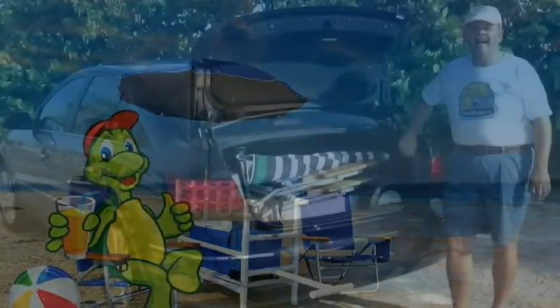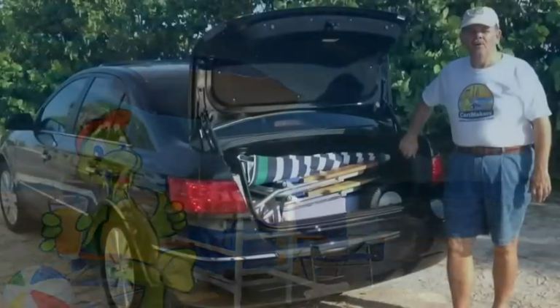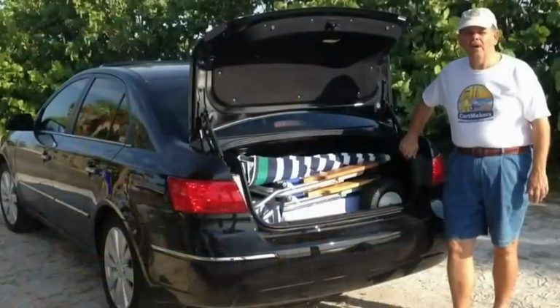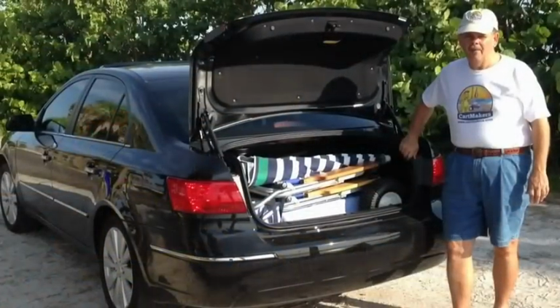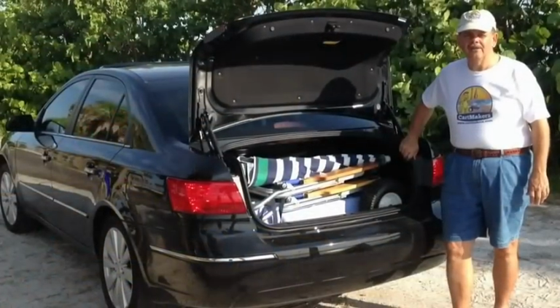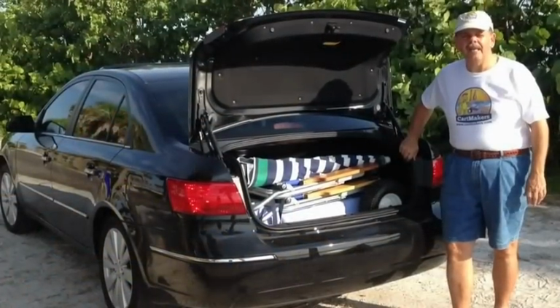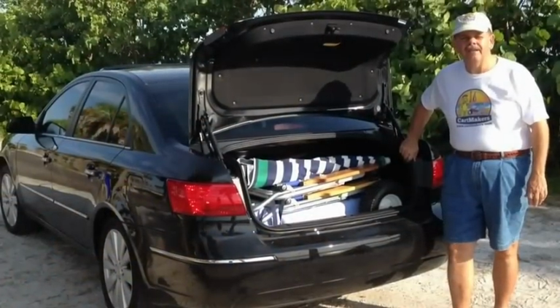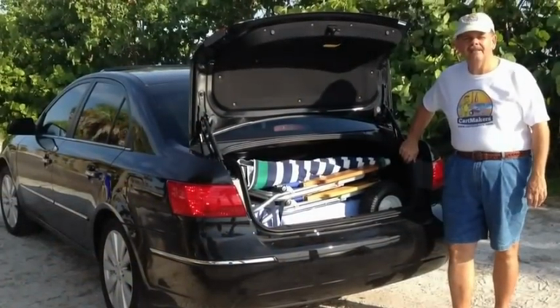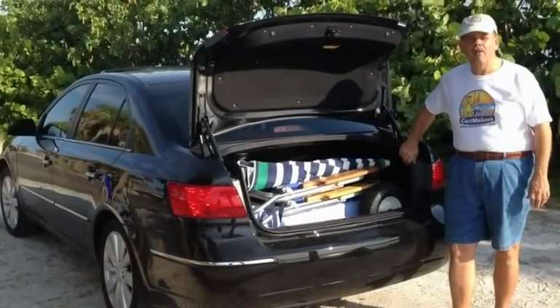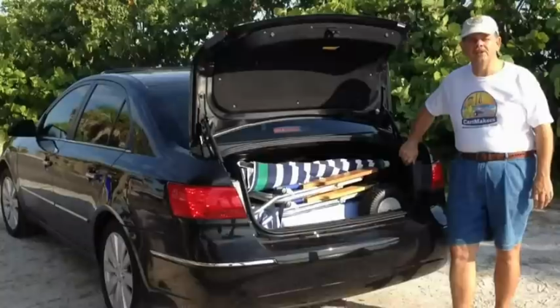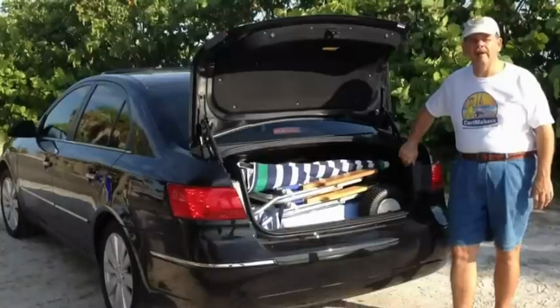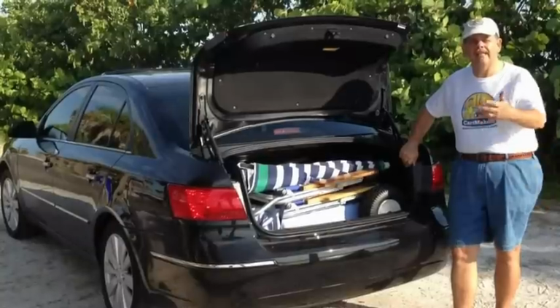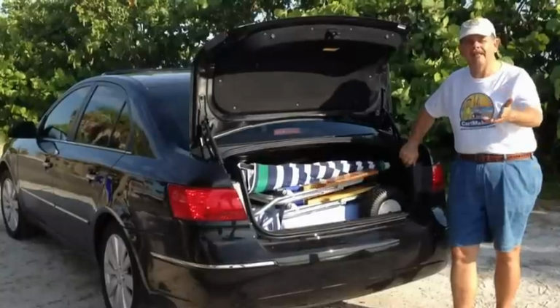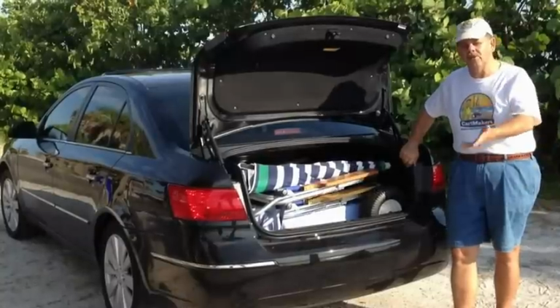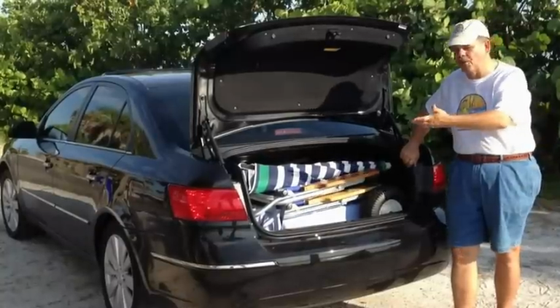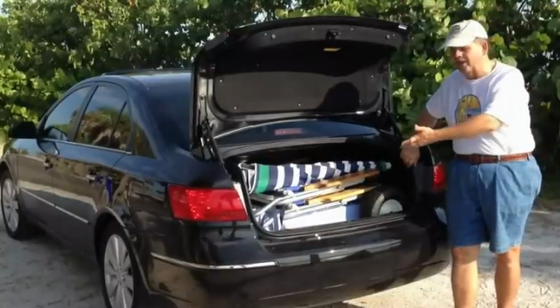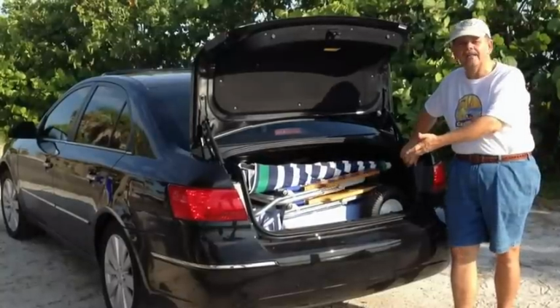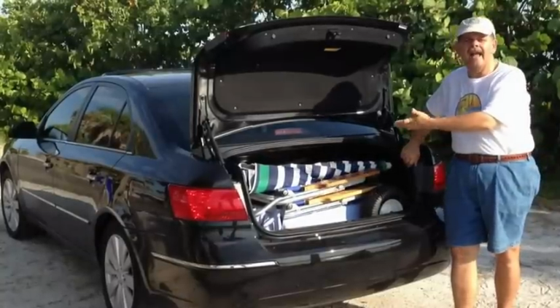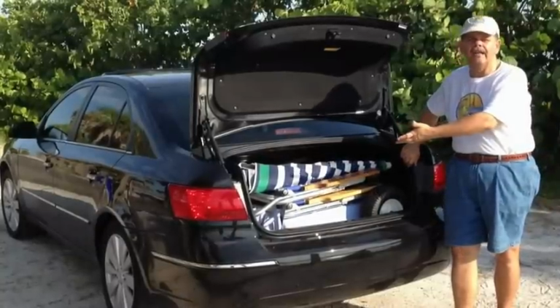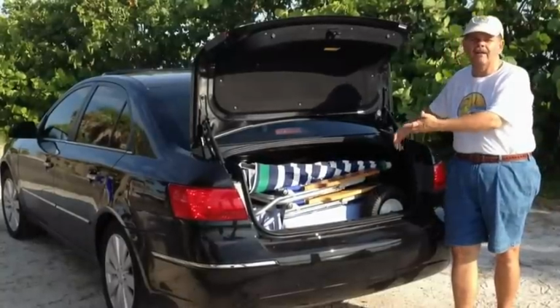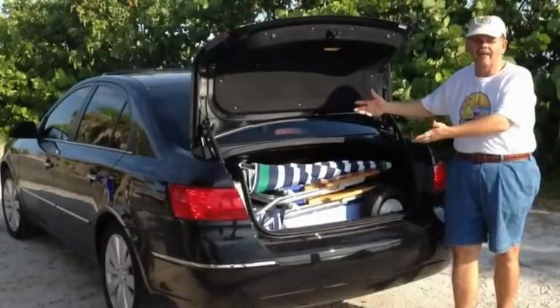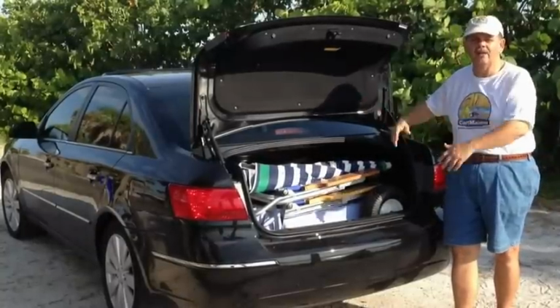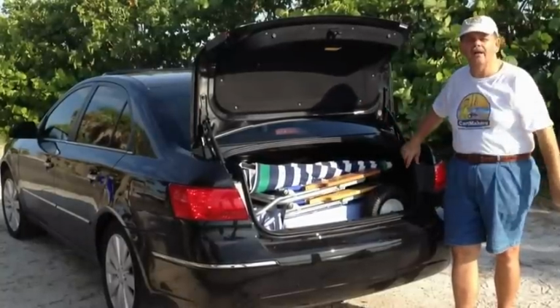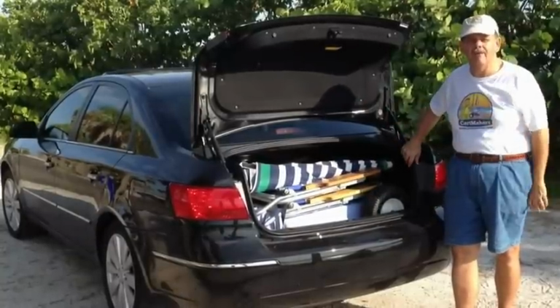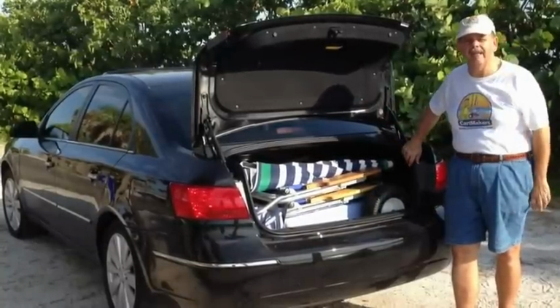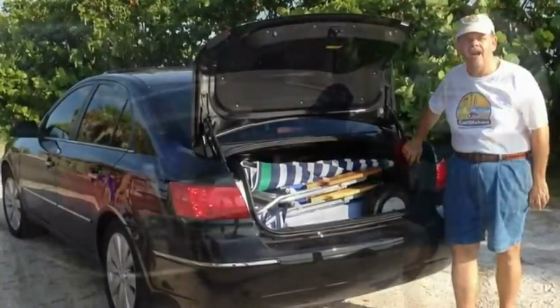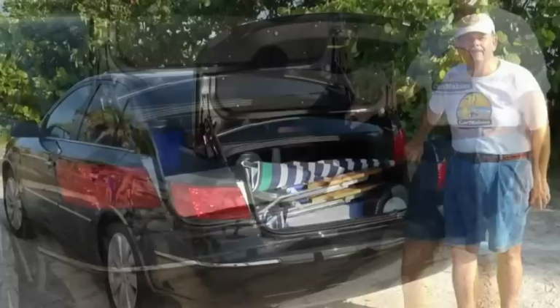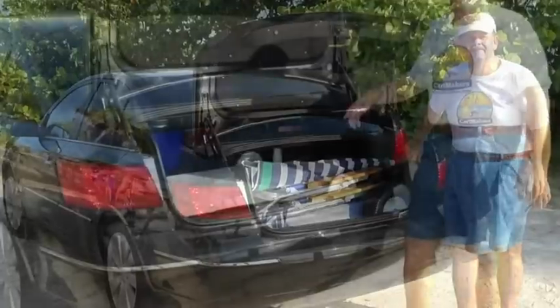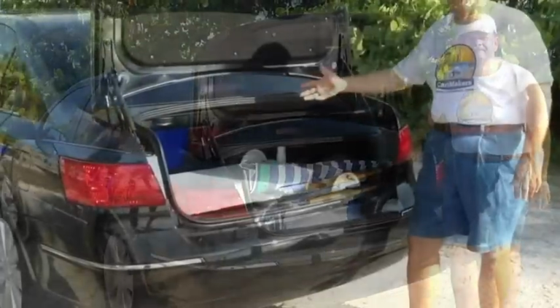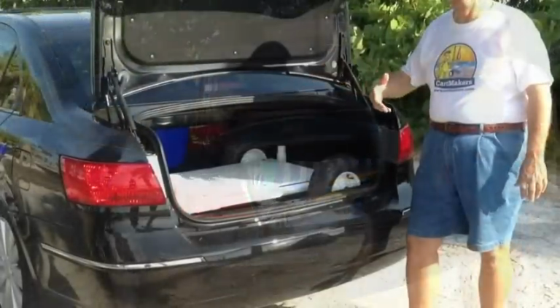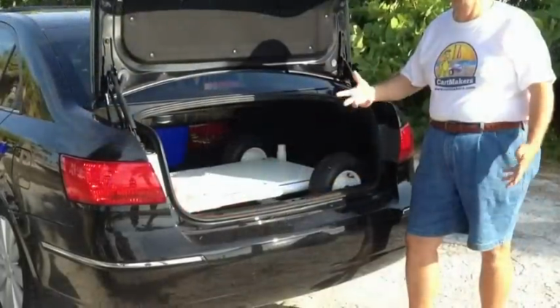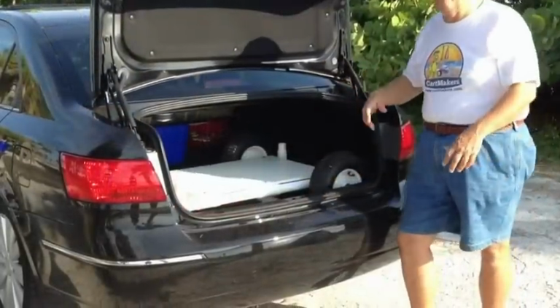Hello and welcome to Cartmakers at the Beach. Today we're going to show you how easy it is to transport your cart and your gear even in the trunk of a mid-sized car. Here's your cart, let's put it together.